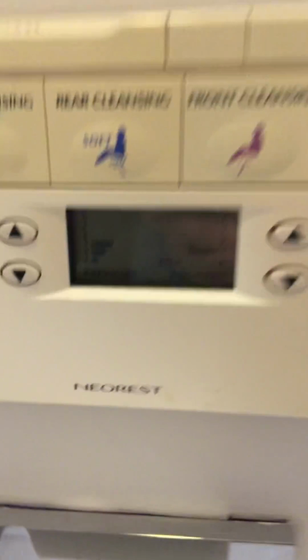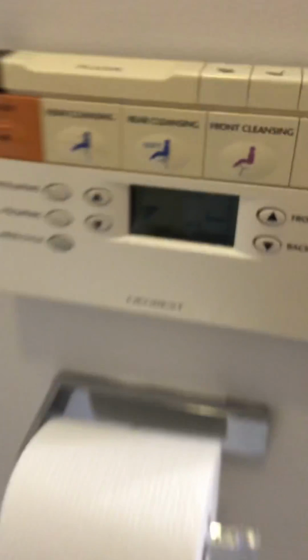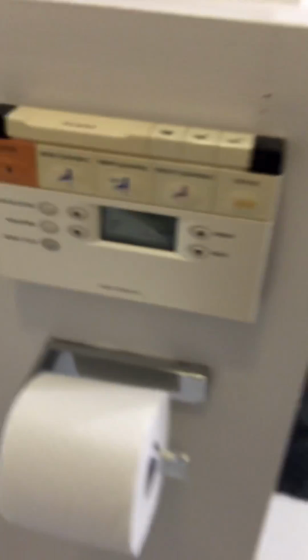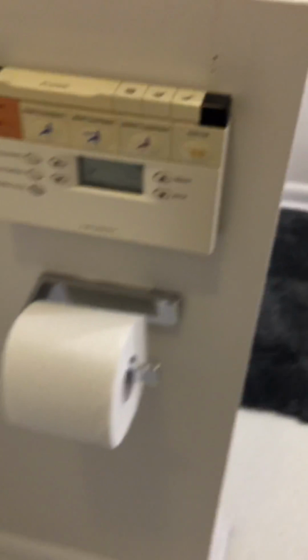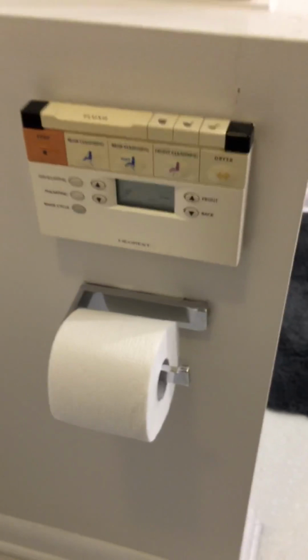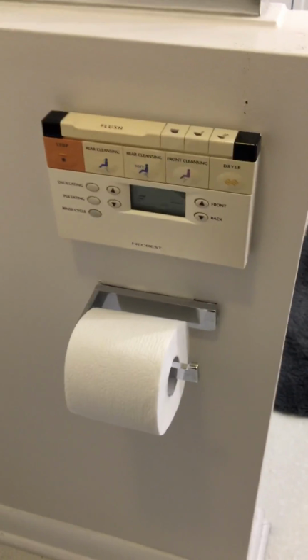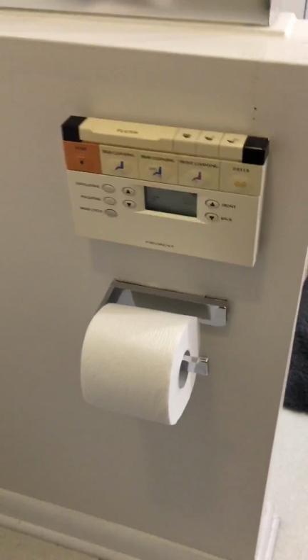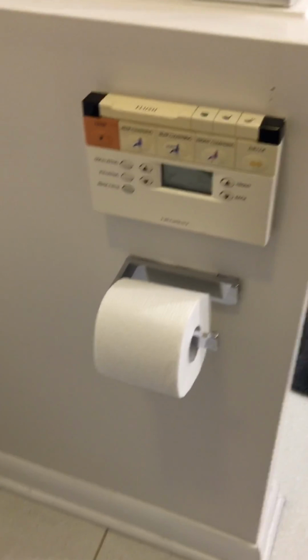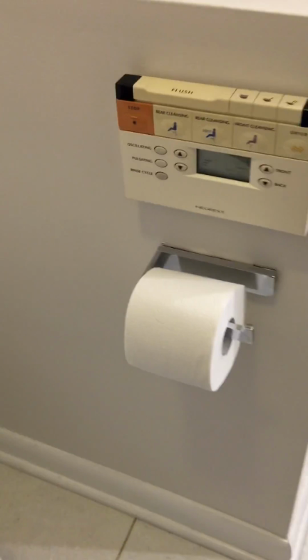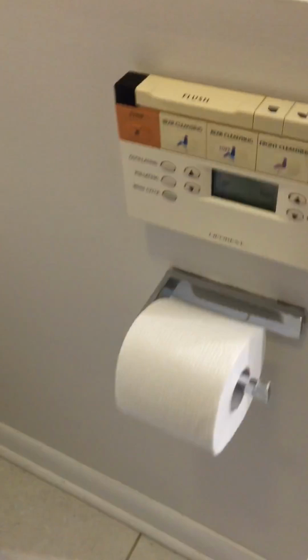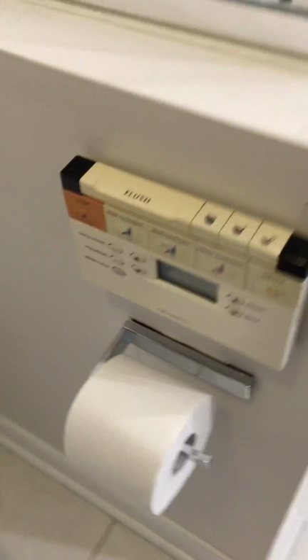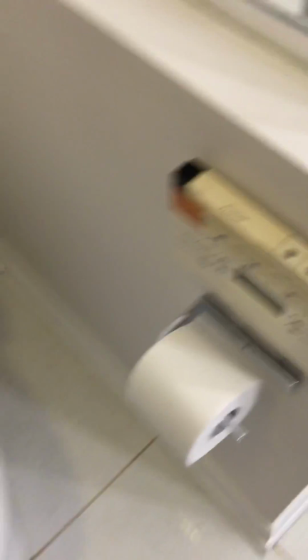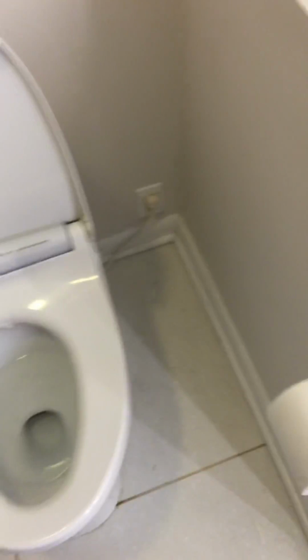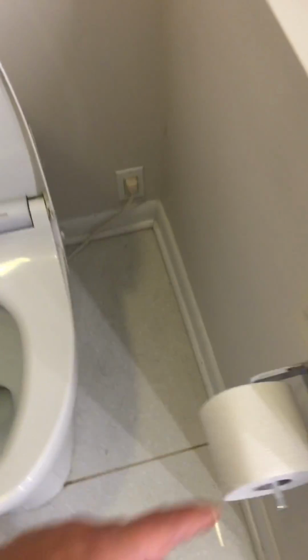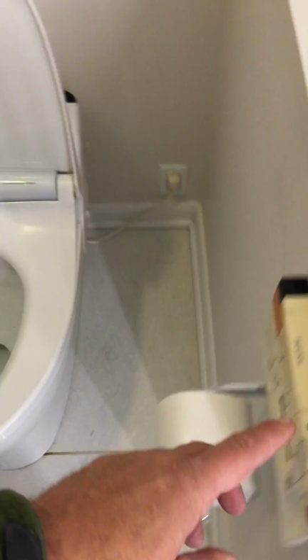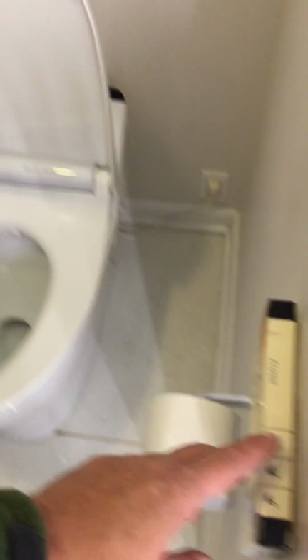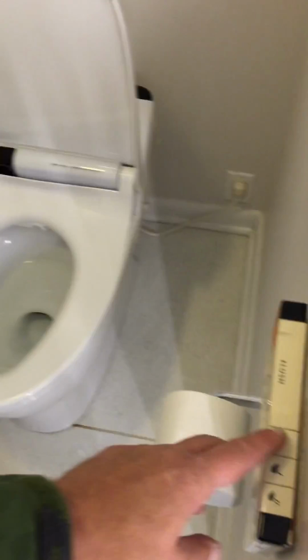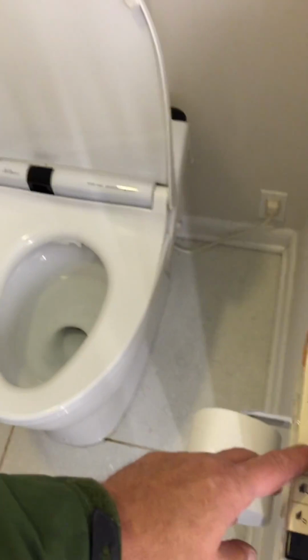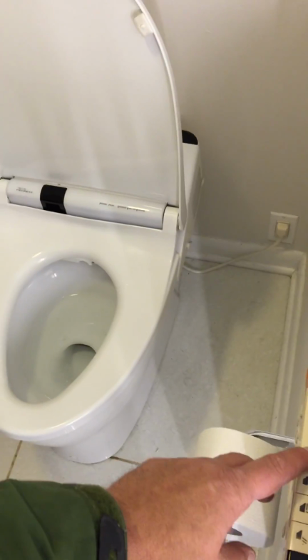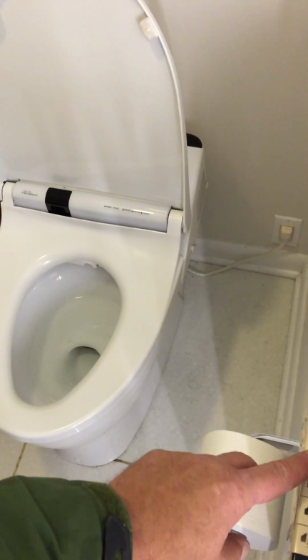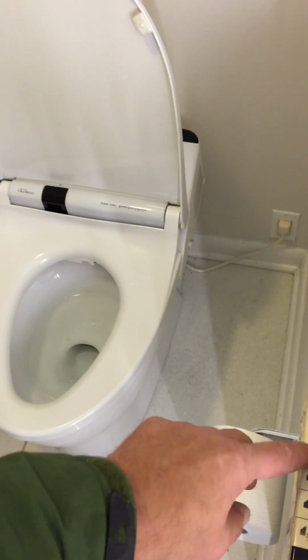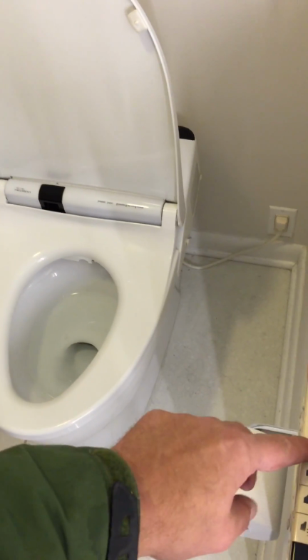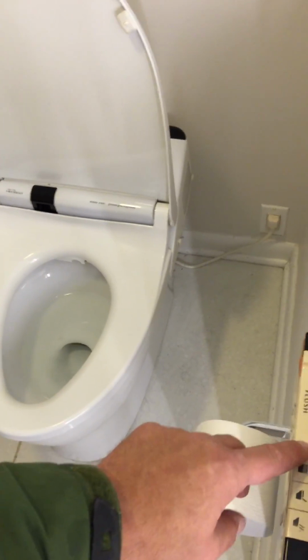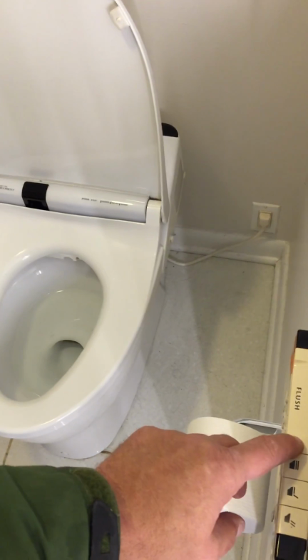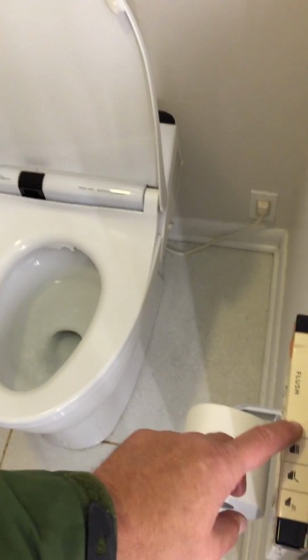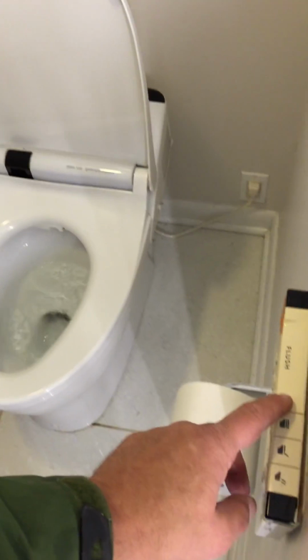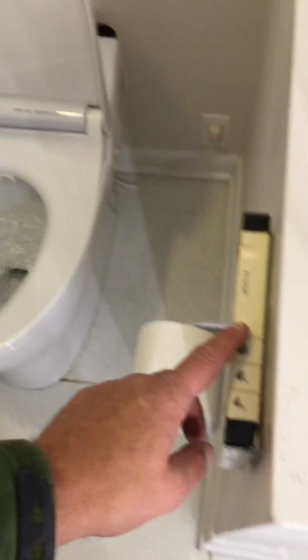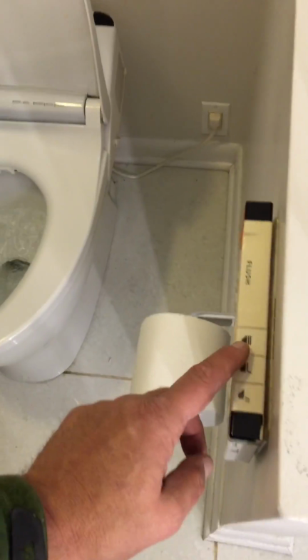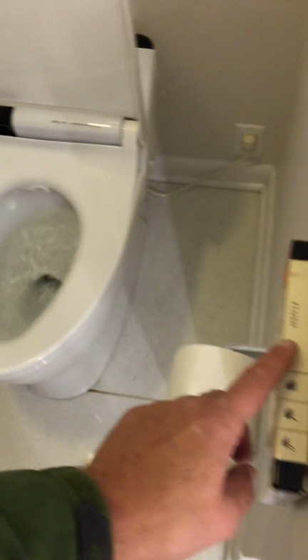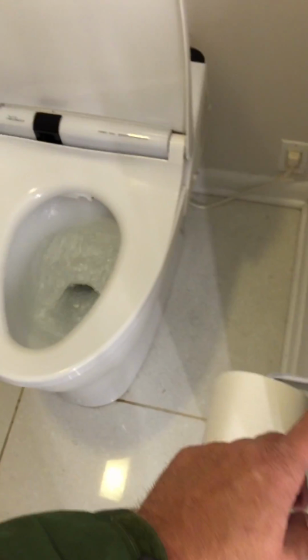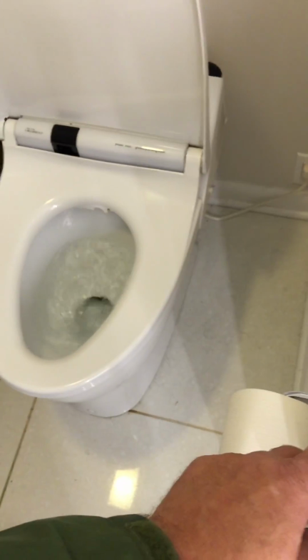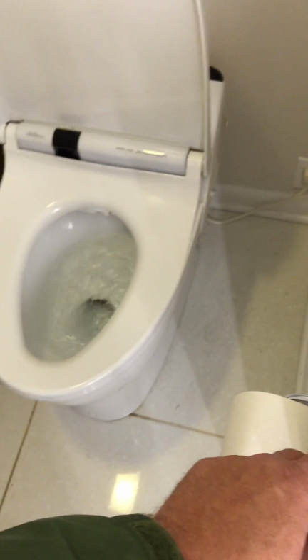I'm afraid to ask. Anyway, that's pretty much it. Oh, that's the flush button too — forgot to show you that.